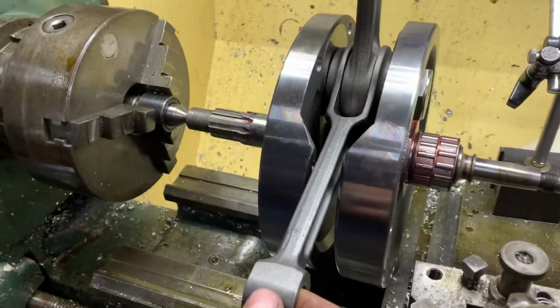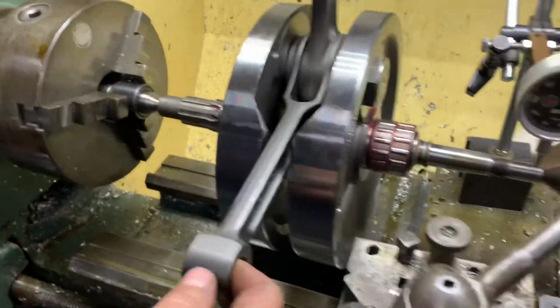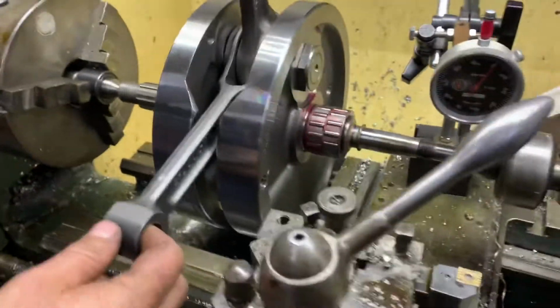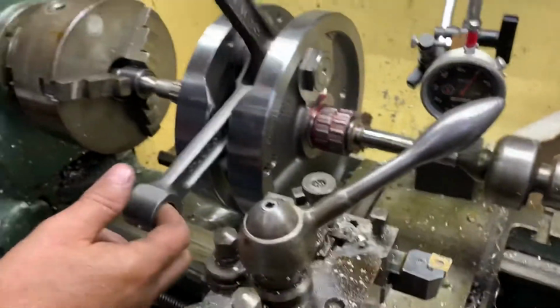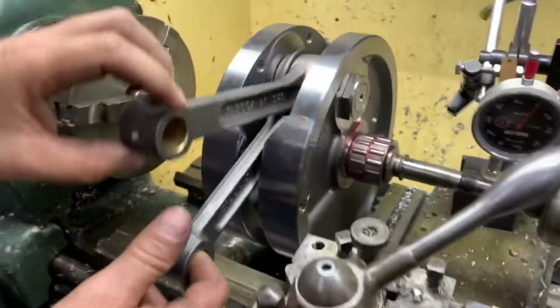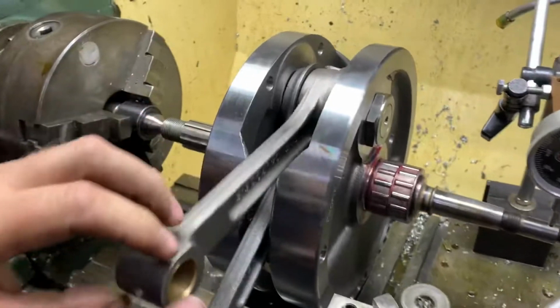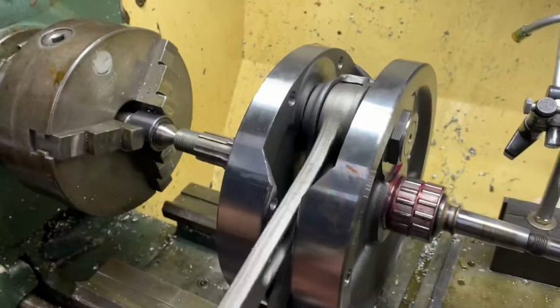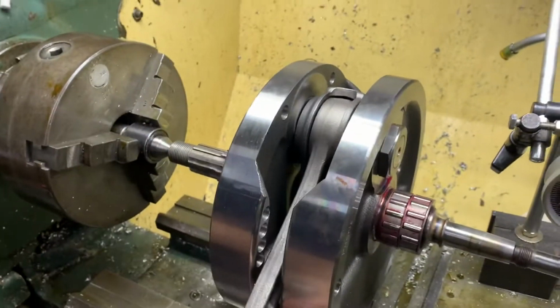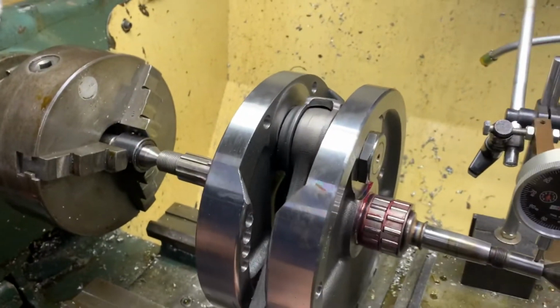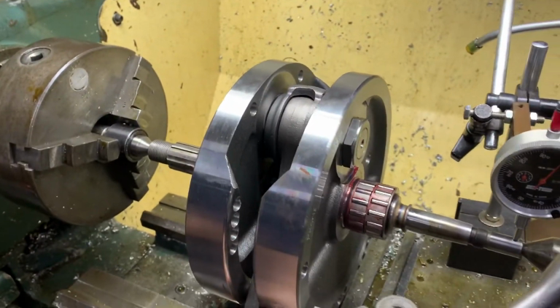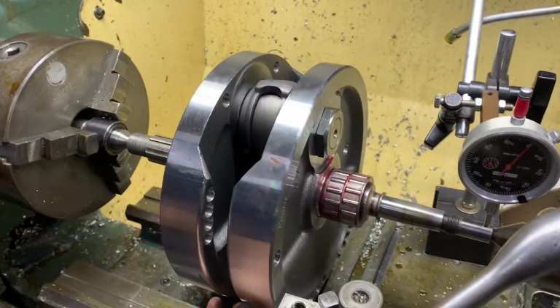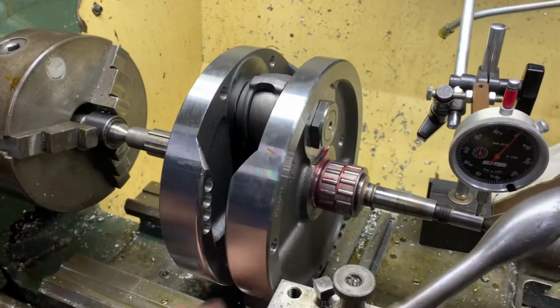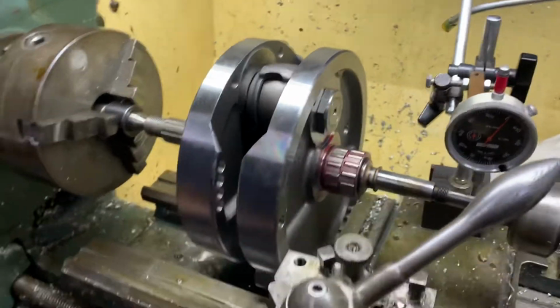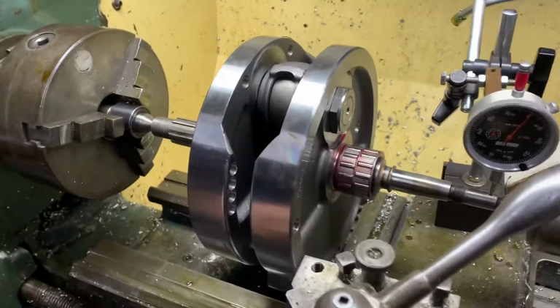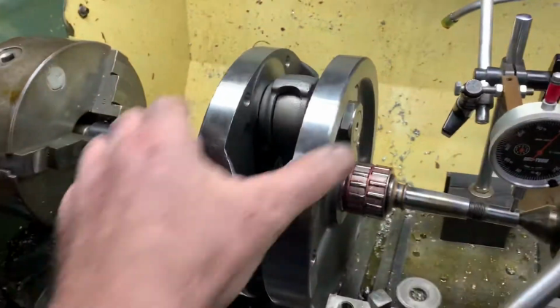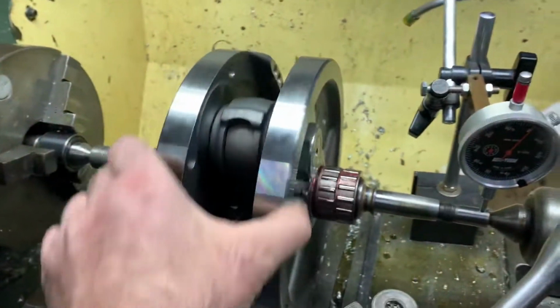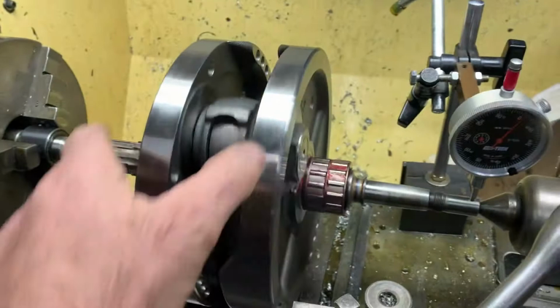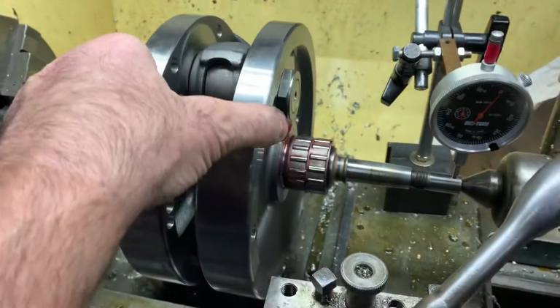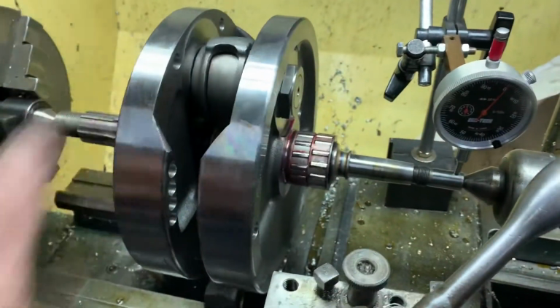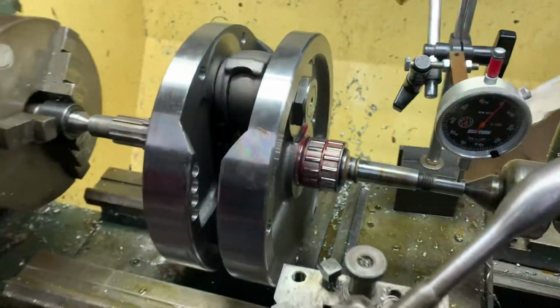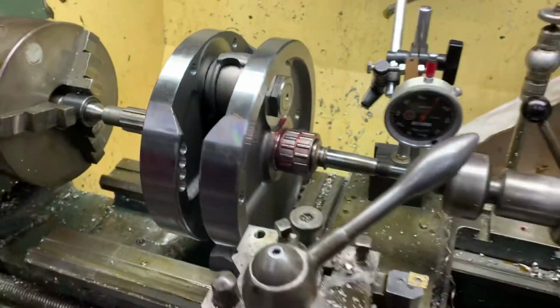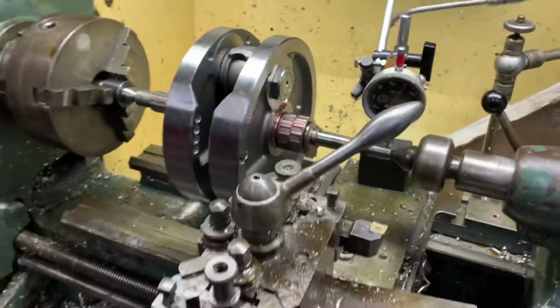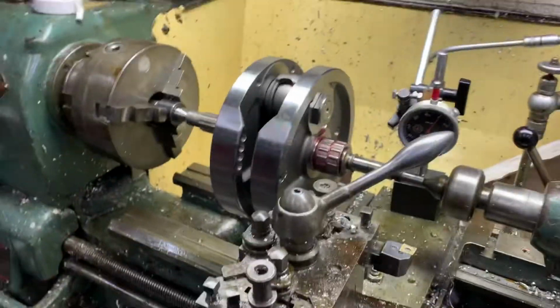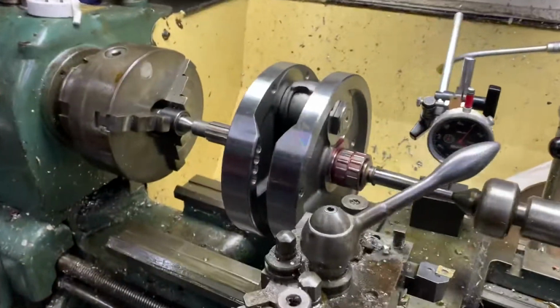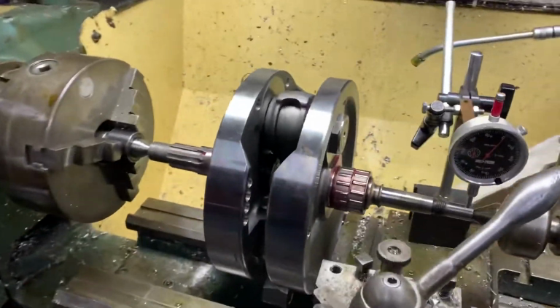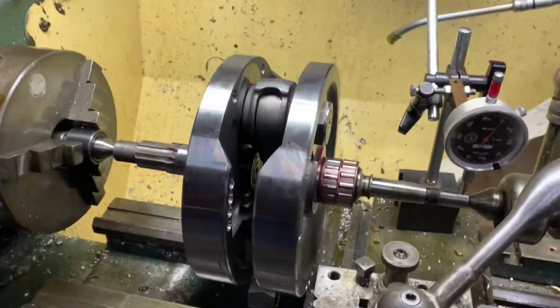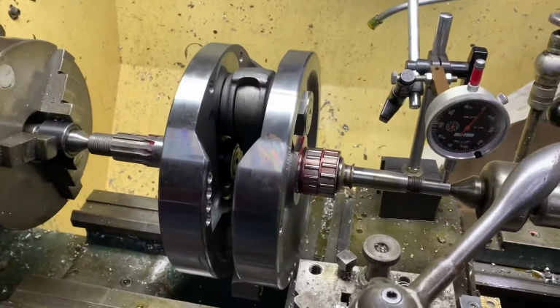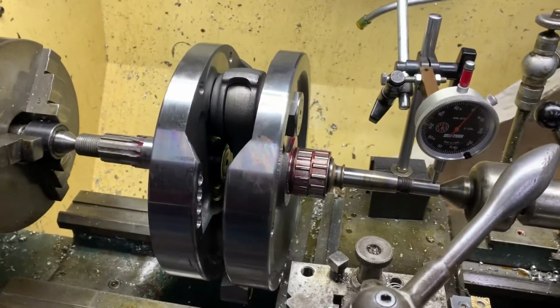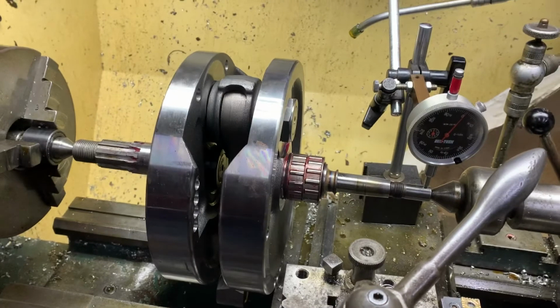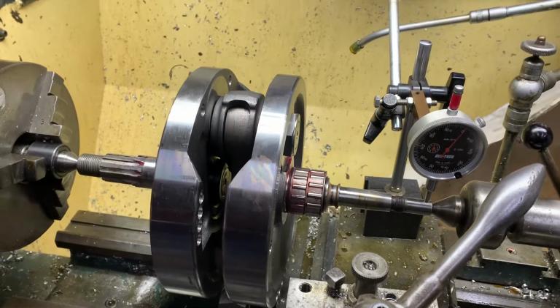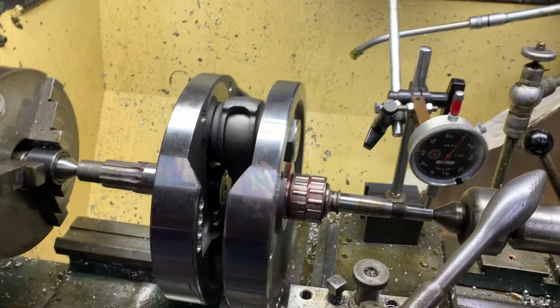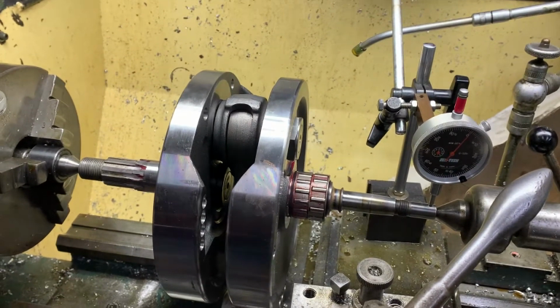The run-out on that side was the same — a thou — so we've got a very accurate crank, all trued up and set. If you want any cranks doing, these are SNS cranks — the ultimate cranks. Give us a call on 01773 835666.